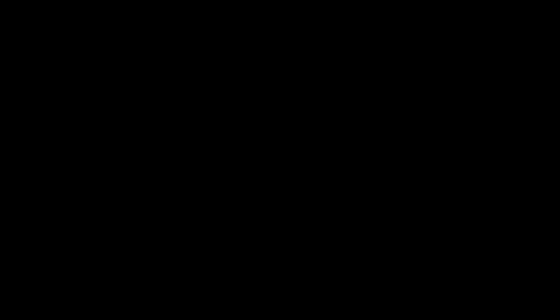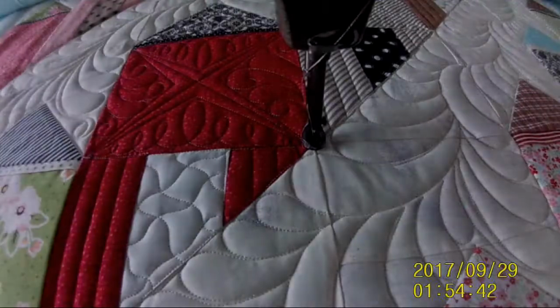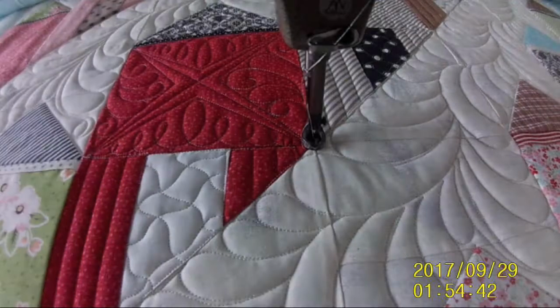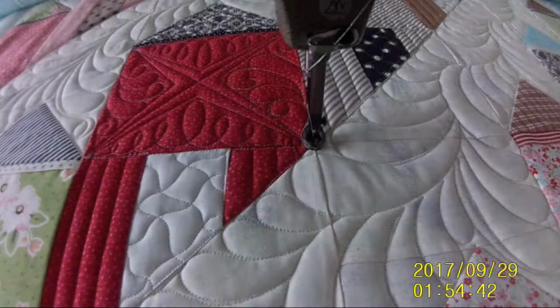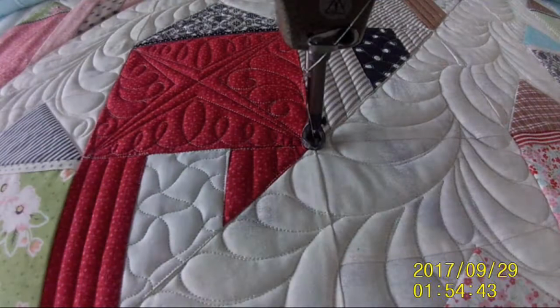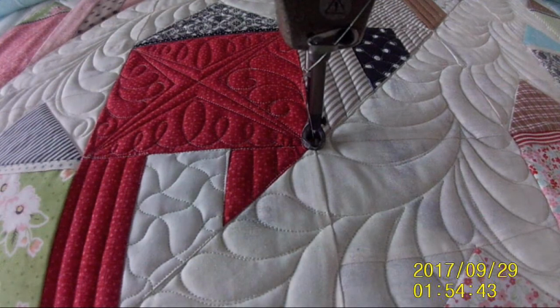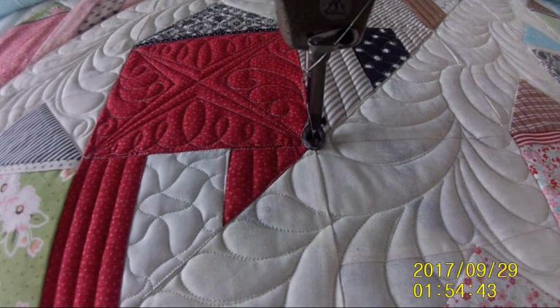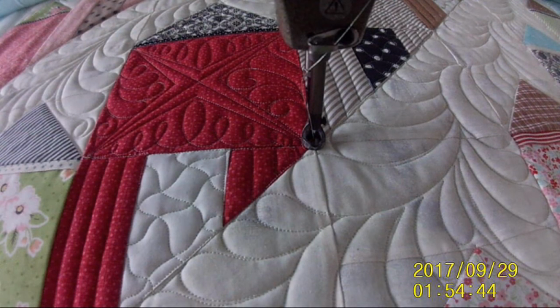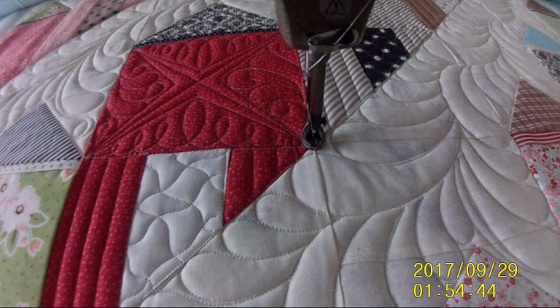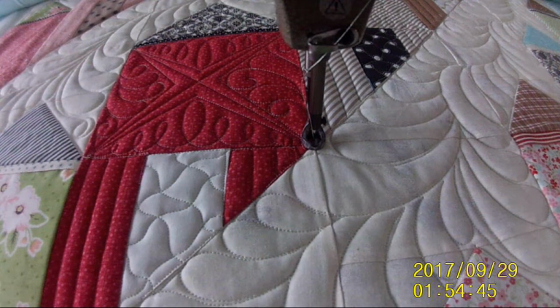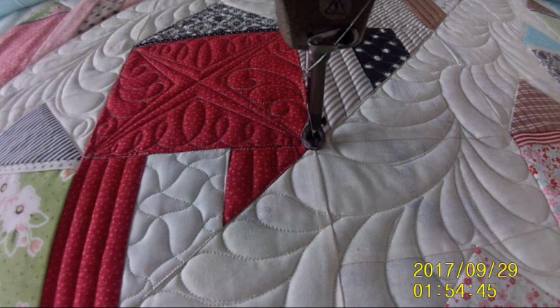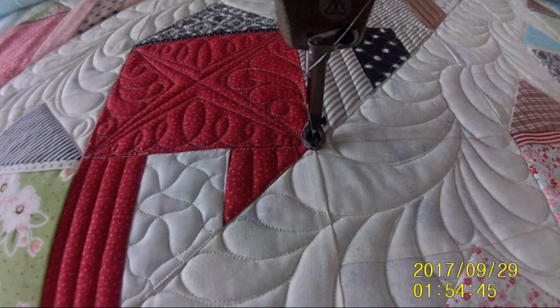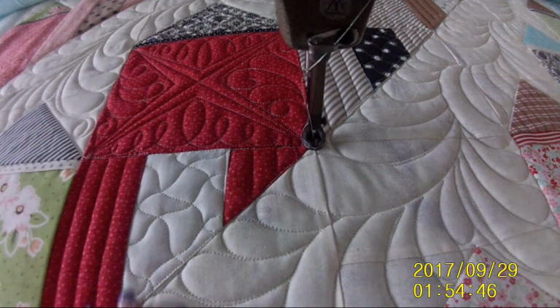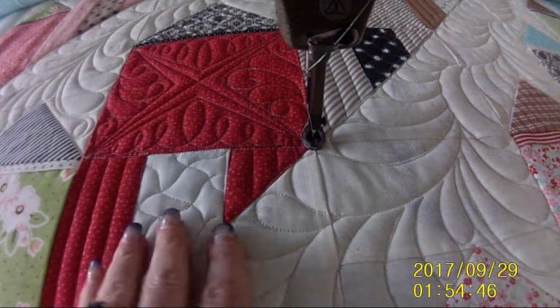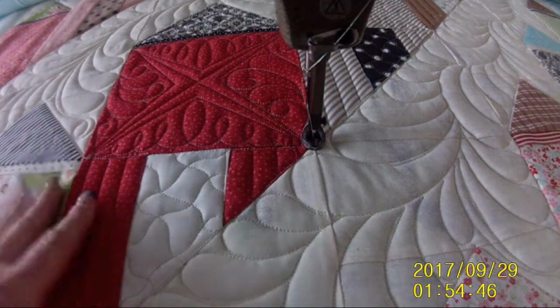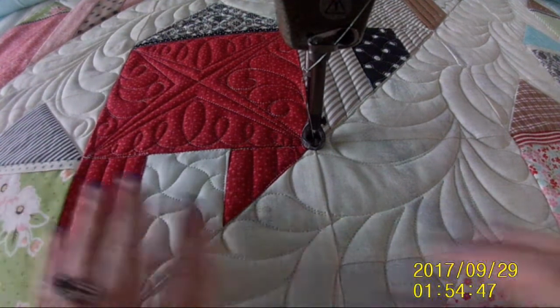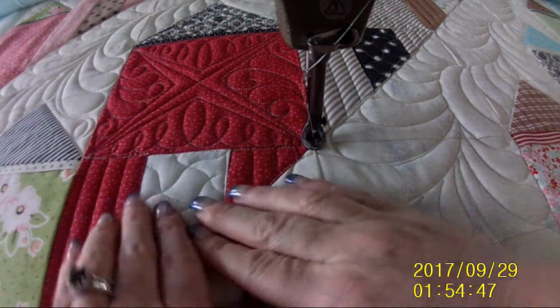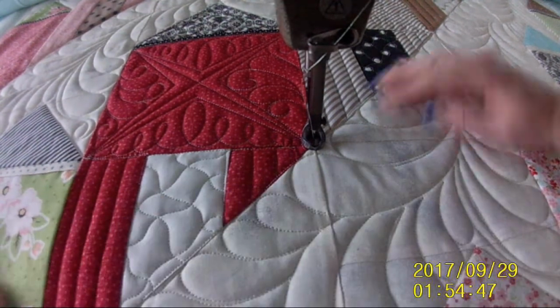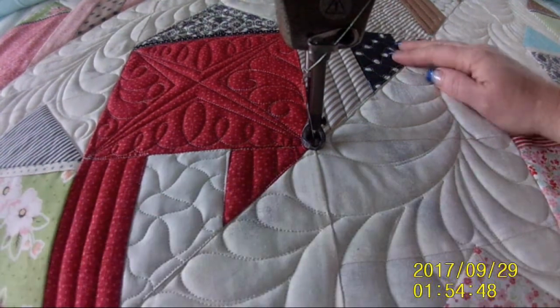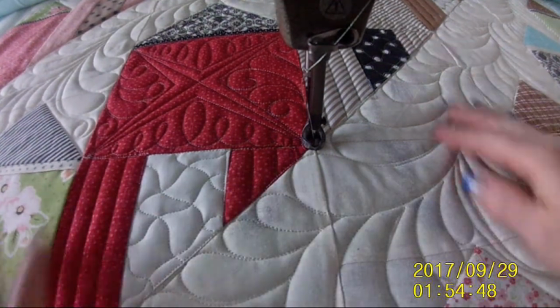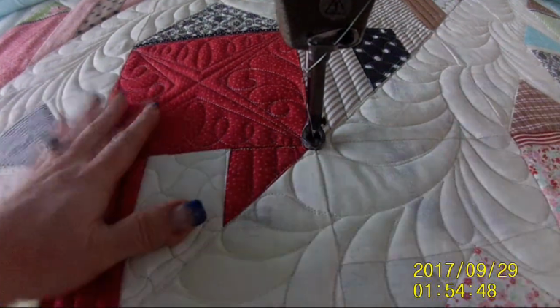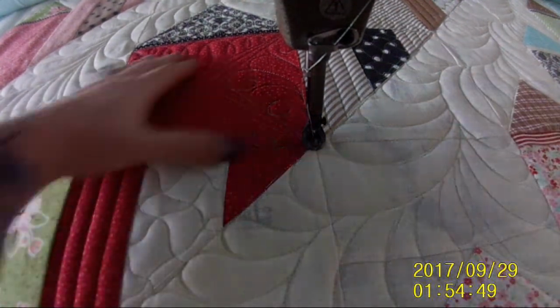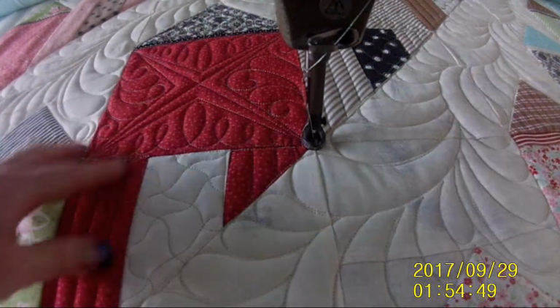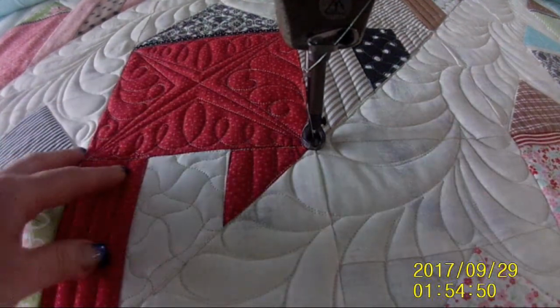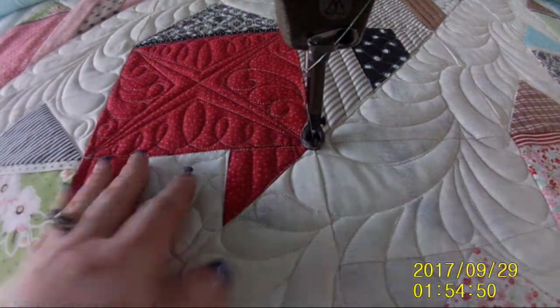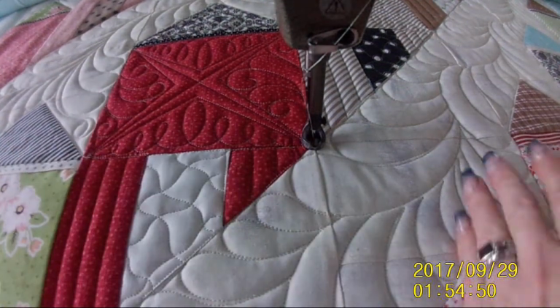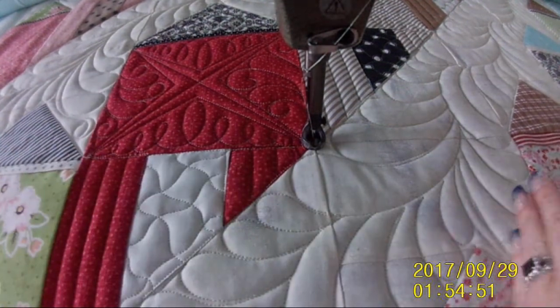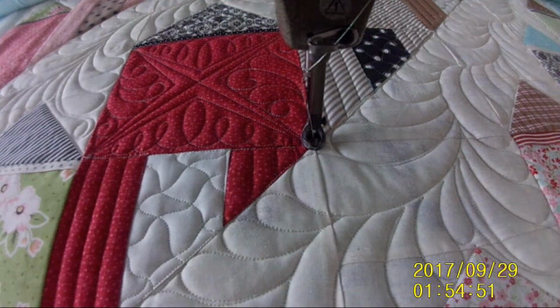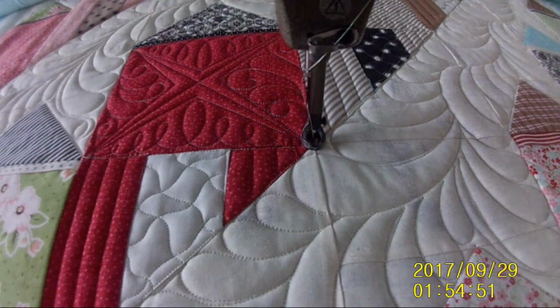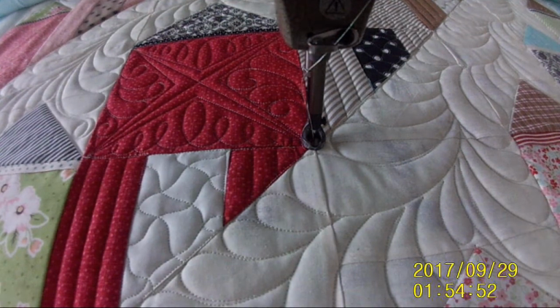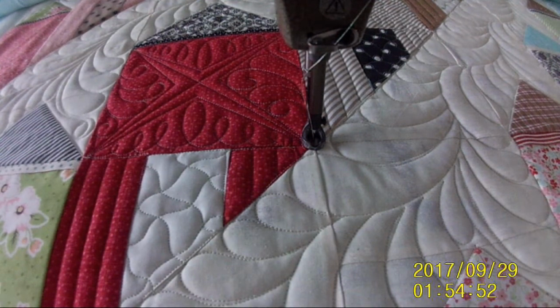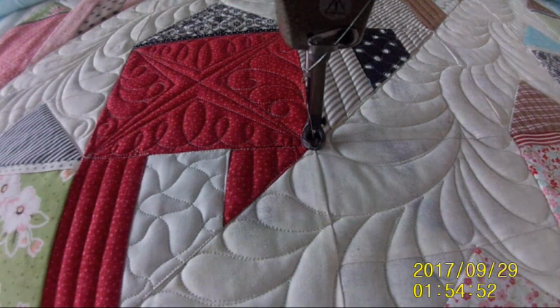And the house block is done. I'm doing each diagonal row of houses with the exact same design, but every row is different from the next row.